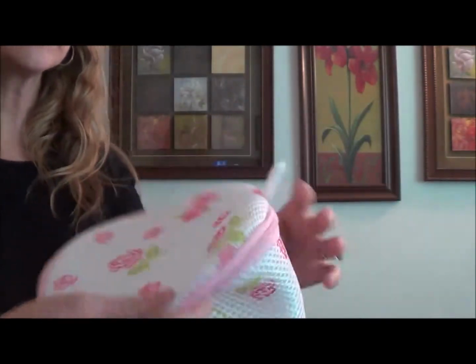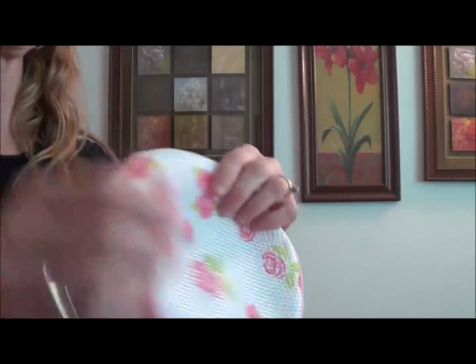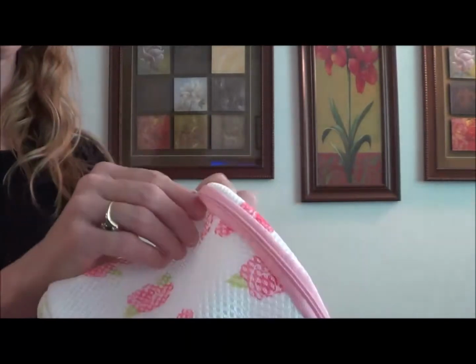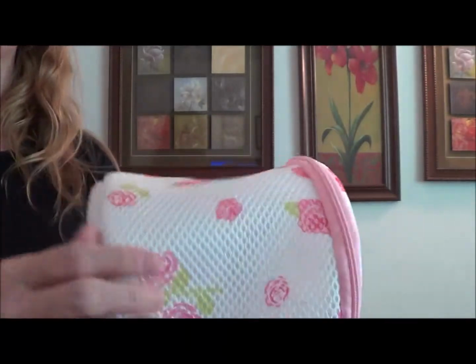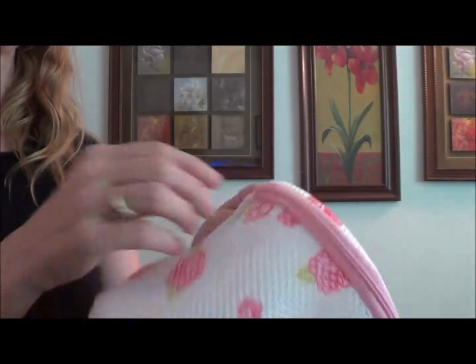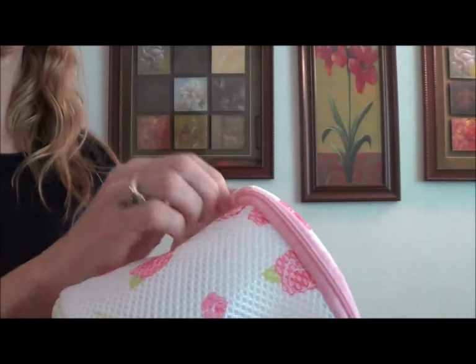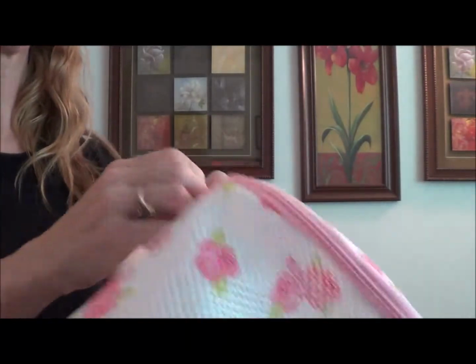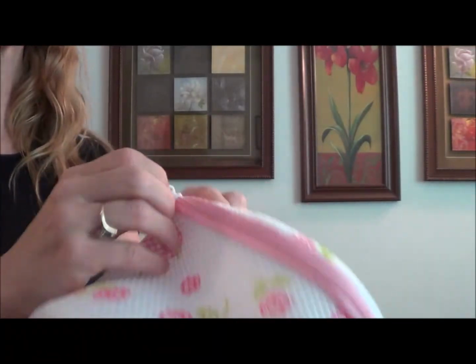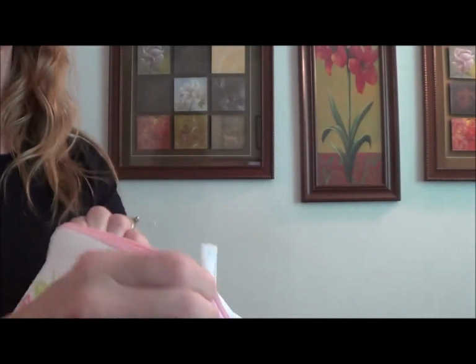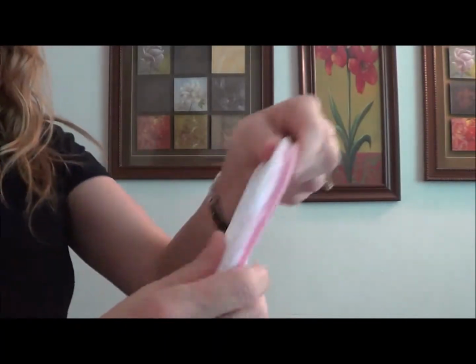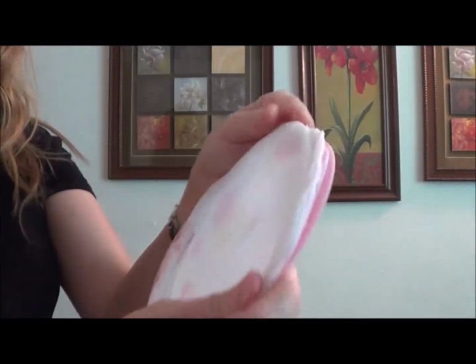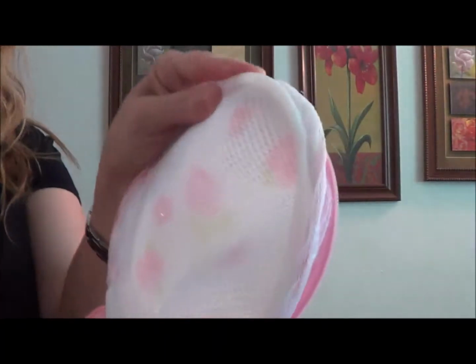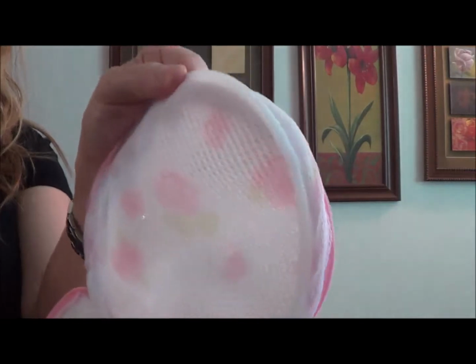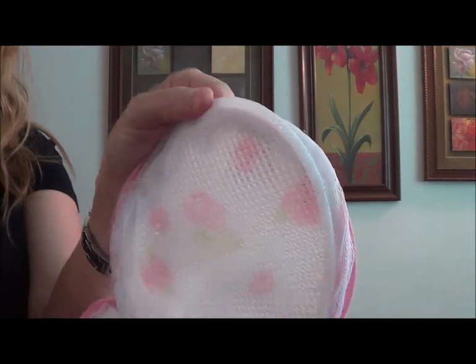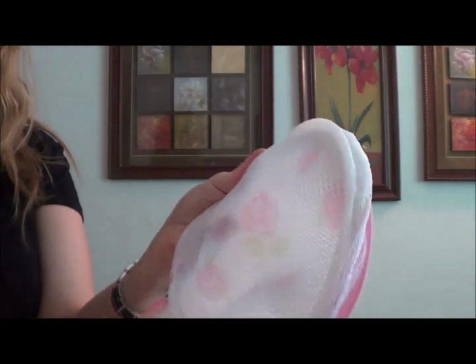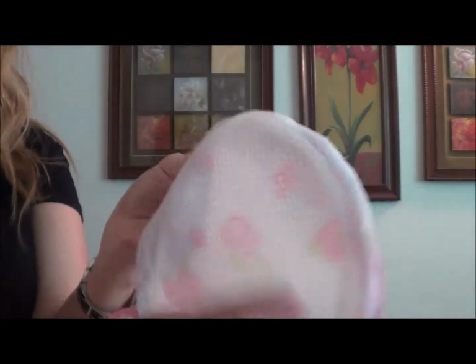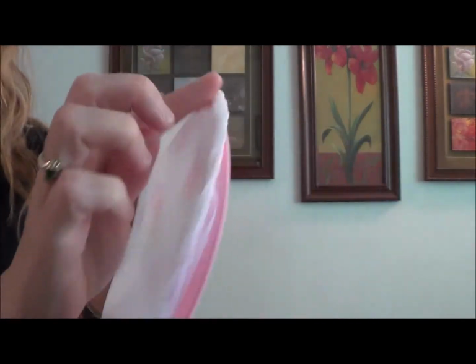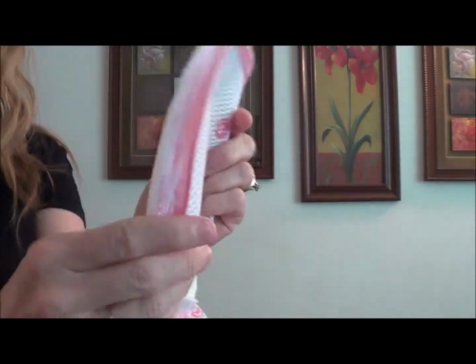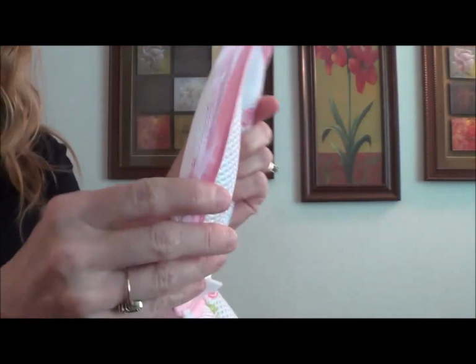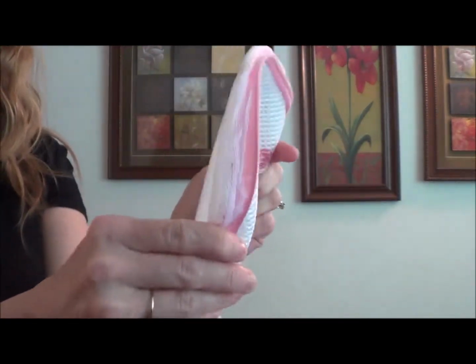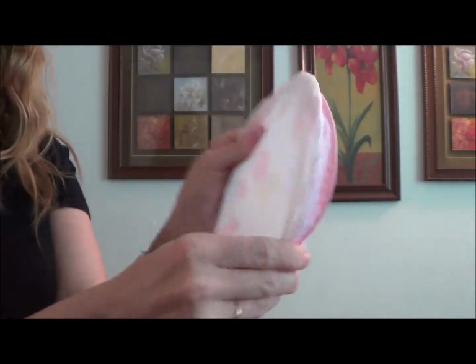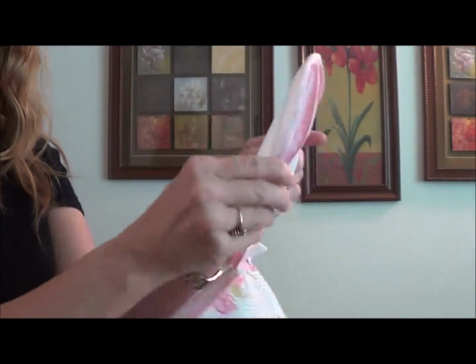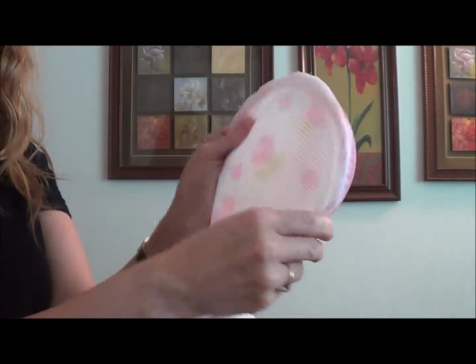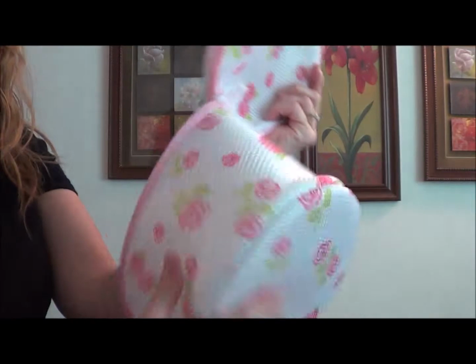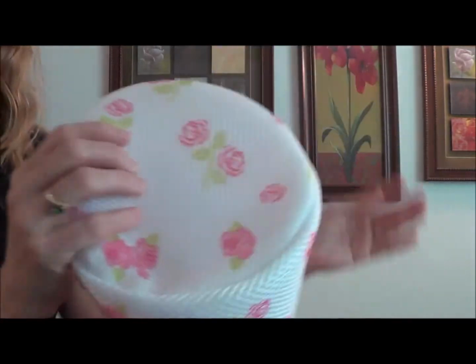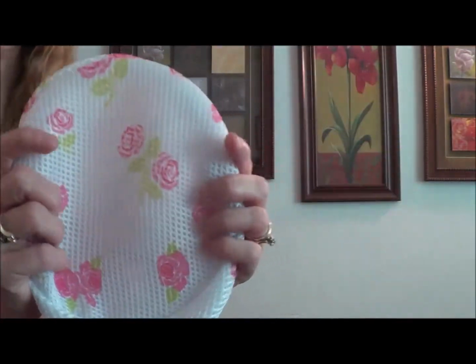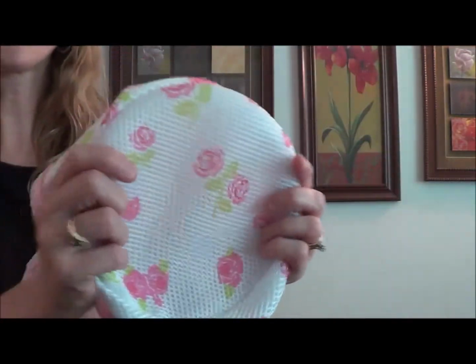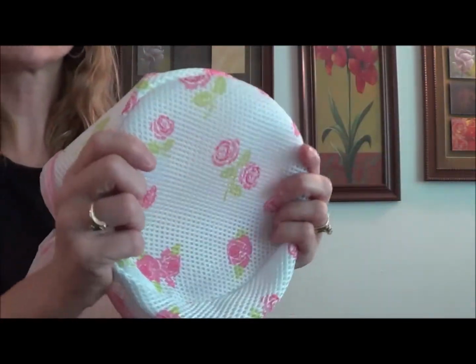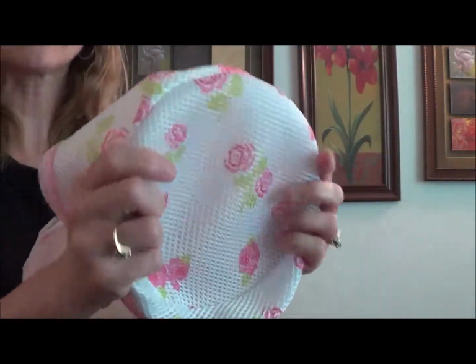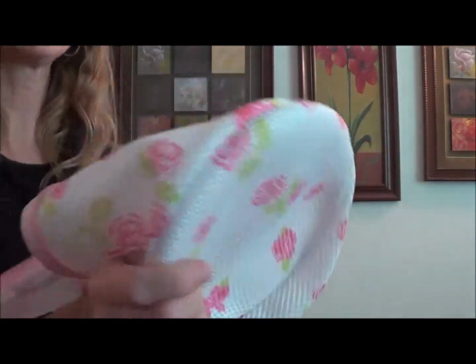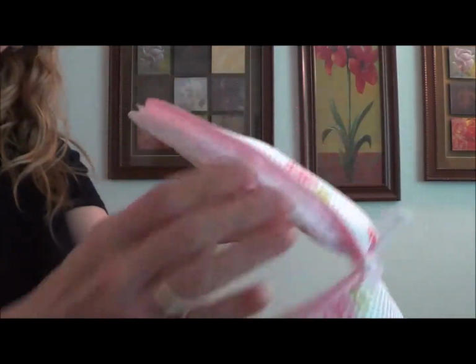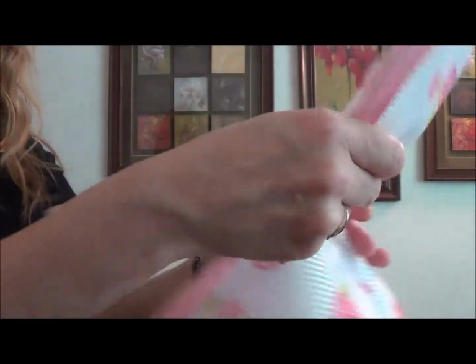This one has reinforcement. Inside the top here it has a plastic ring that helps it keep its shape, but it also has one in the bottom, and that's how it's maintaining its shape.